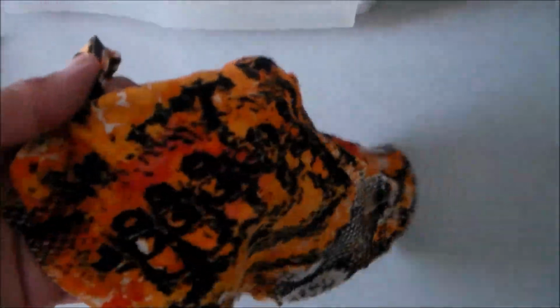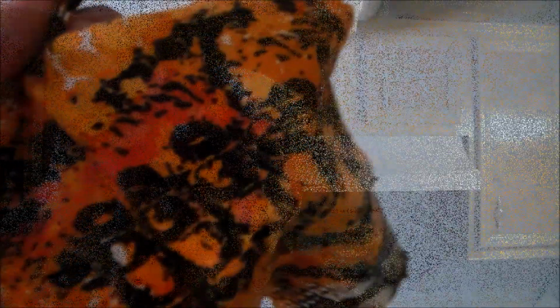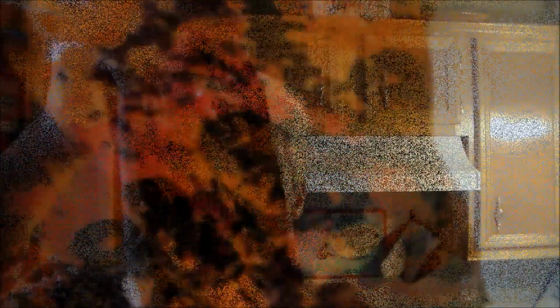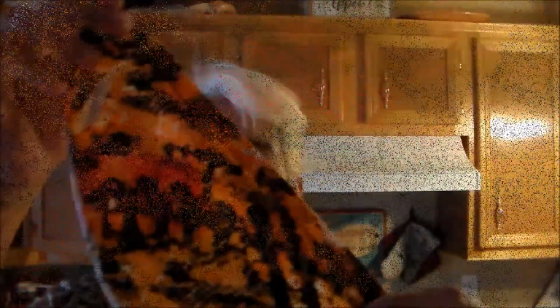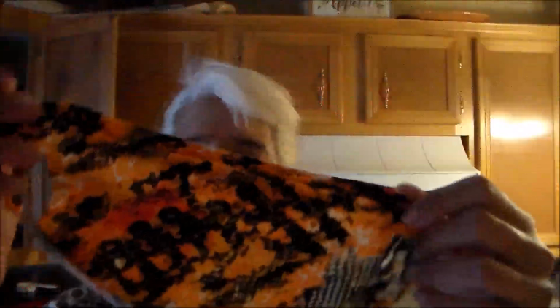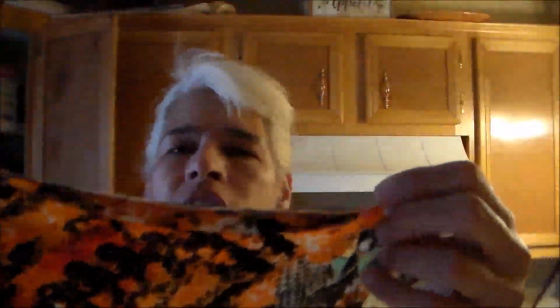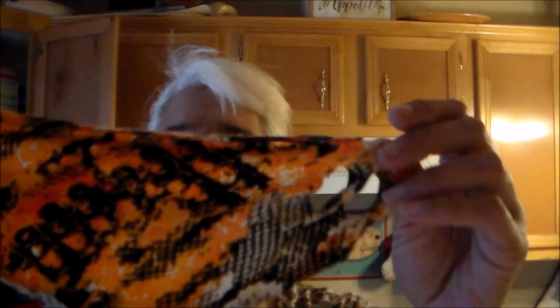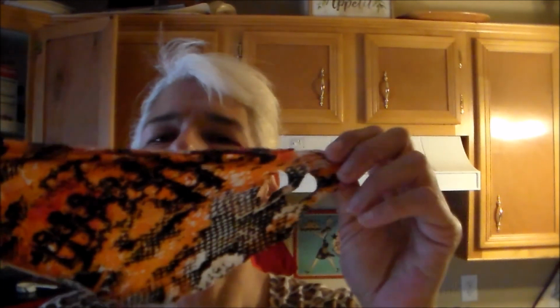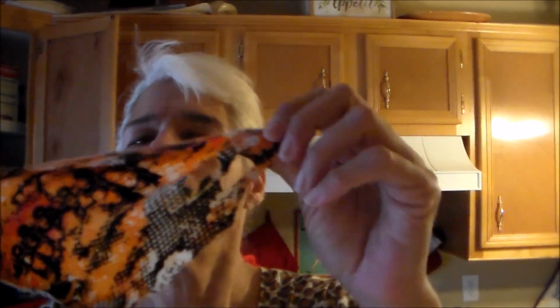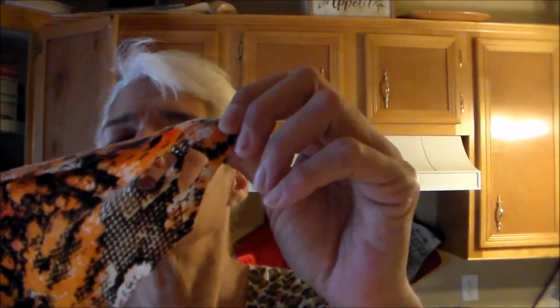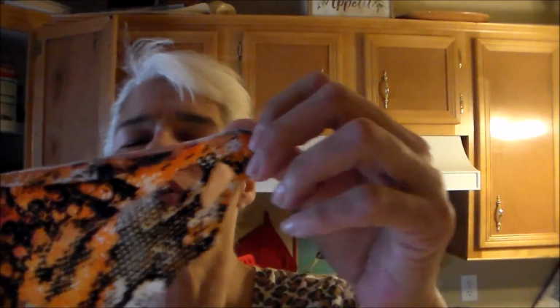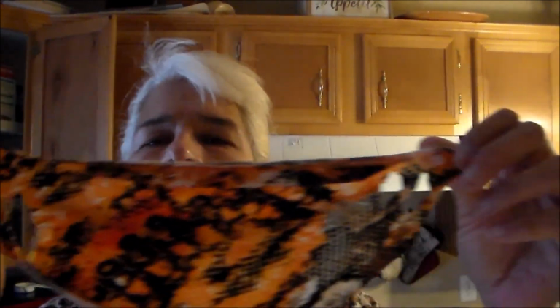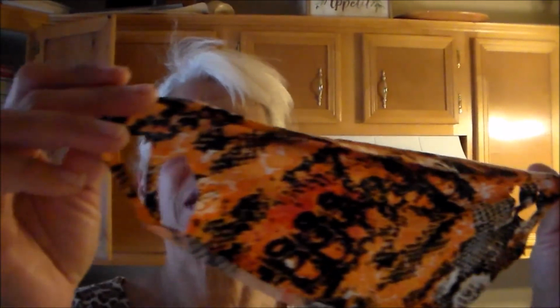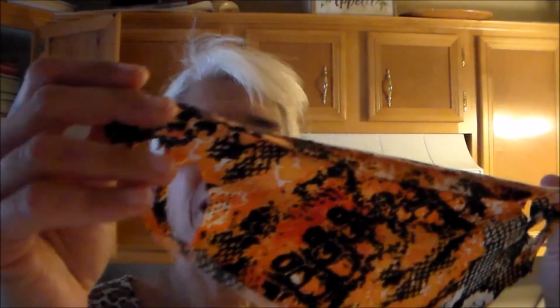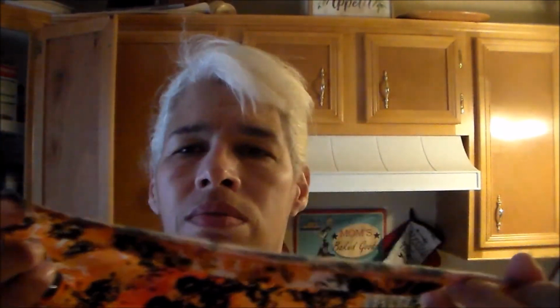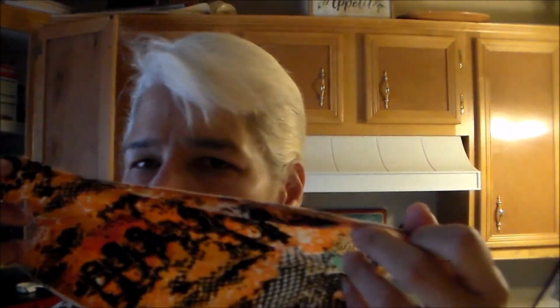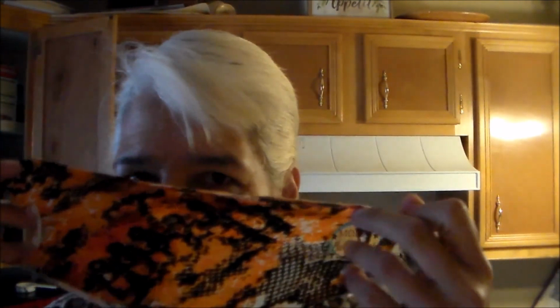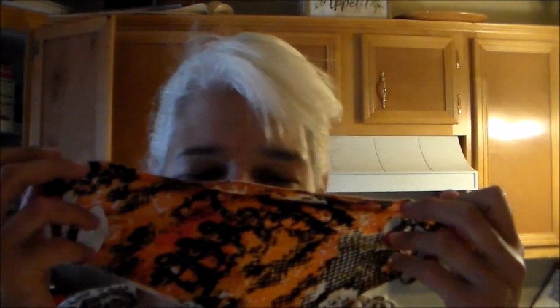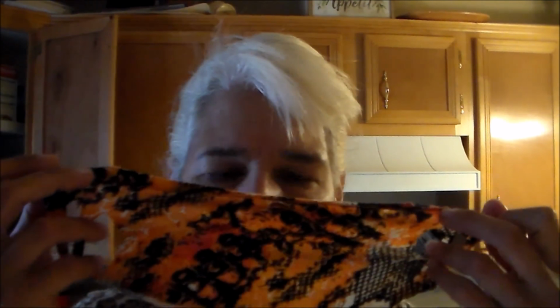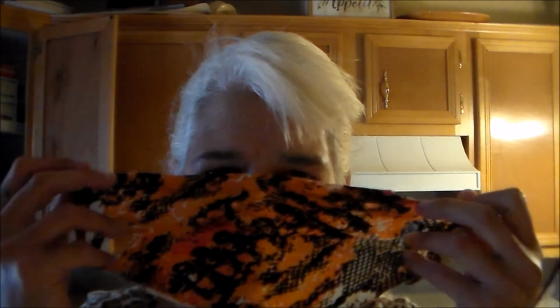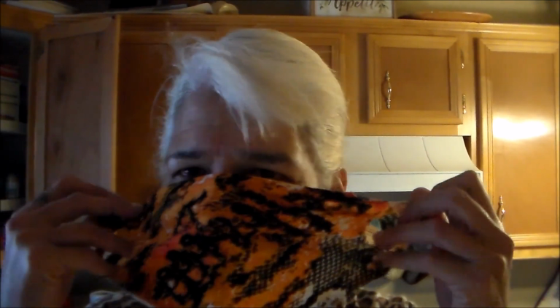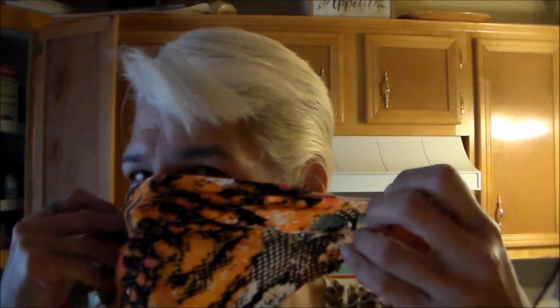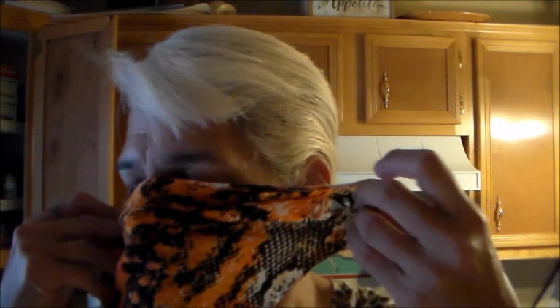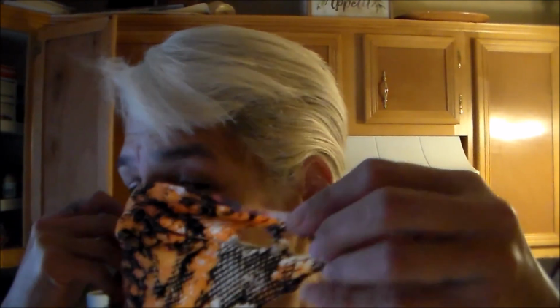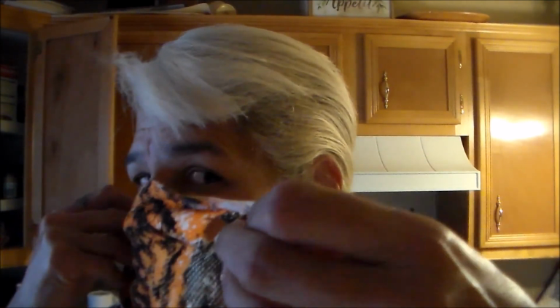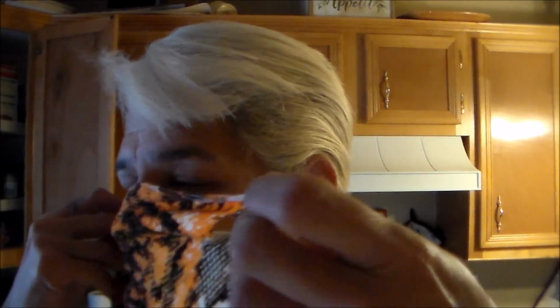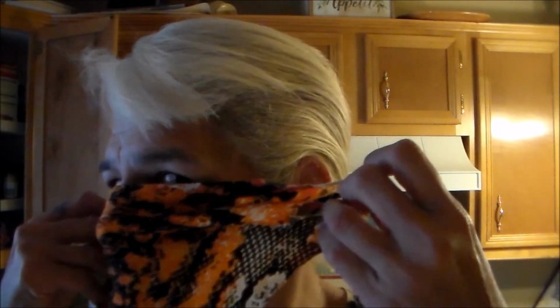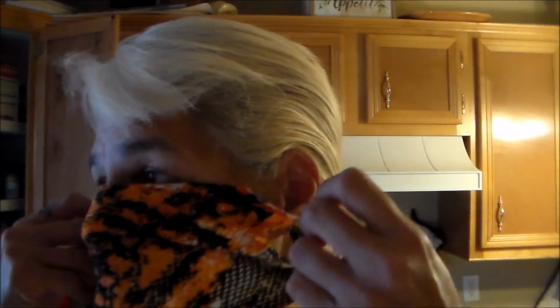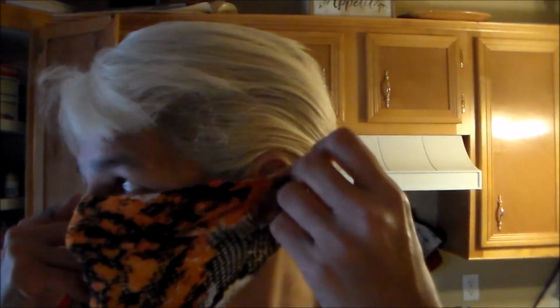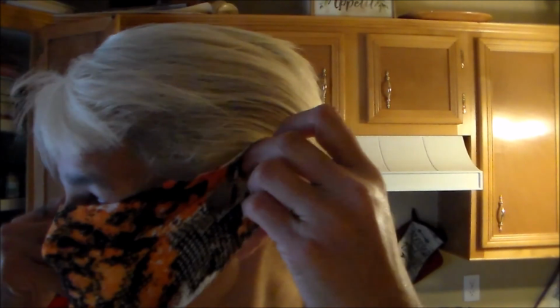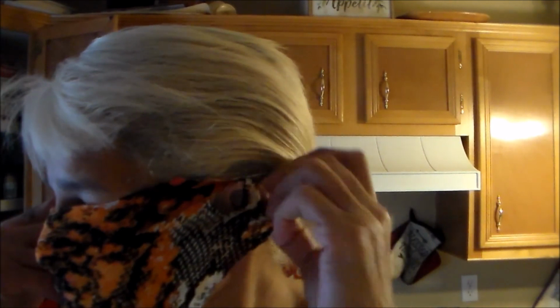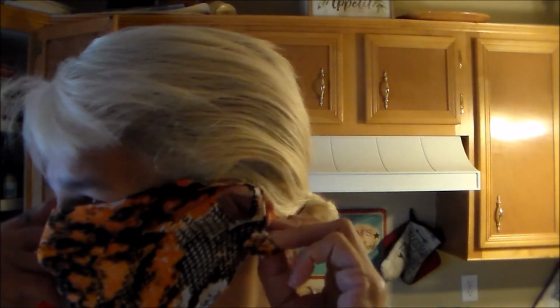So here you have the face covering with the slits on the side. Simply place it over your face and take the slits right there over your ear, just like that.